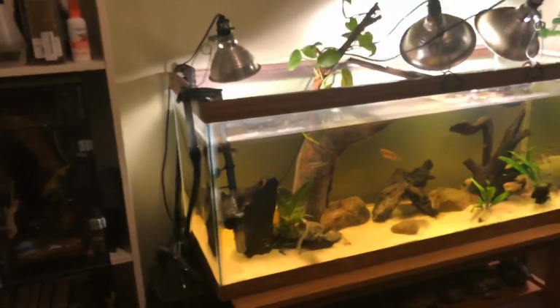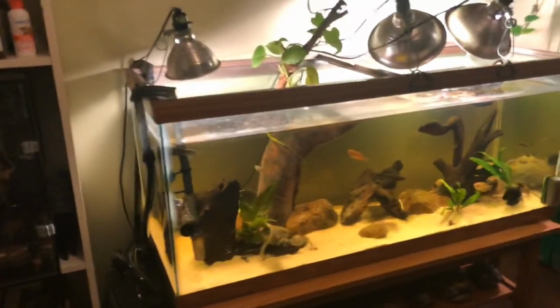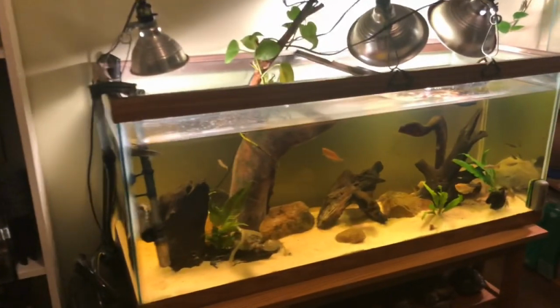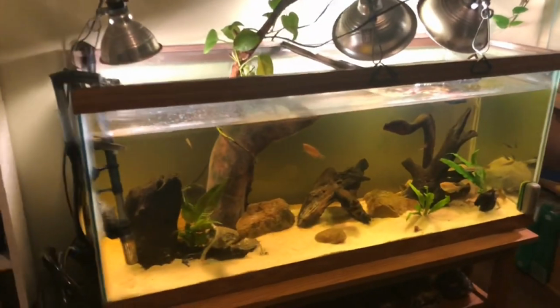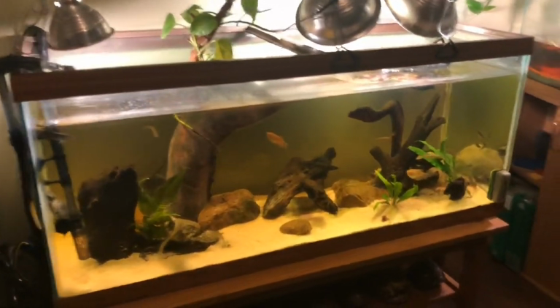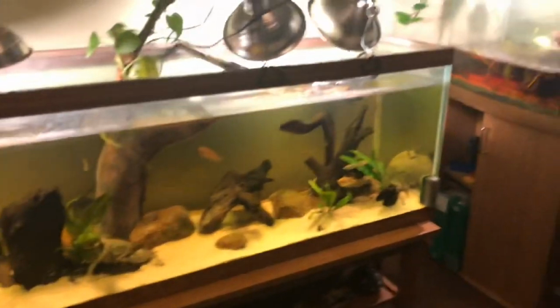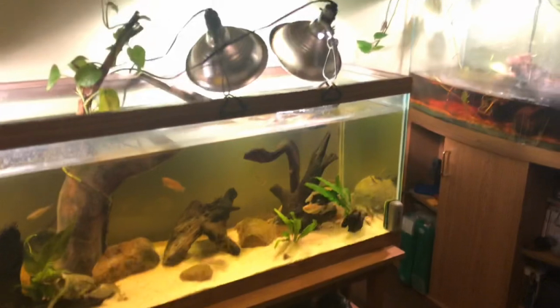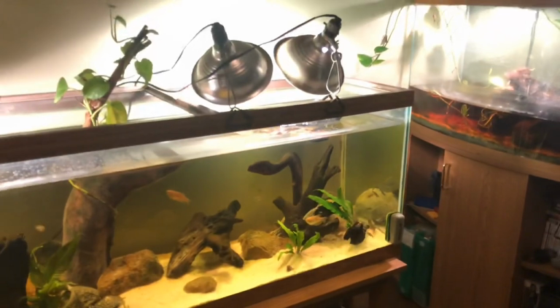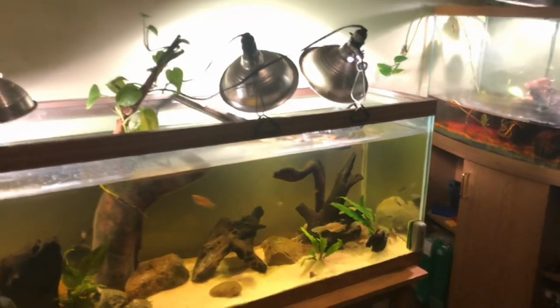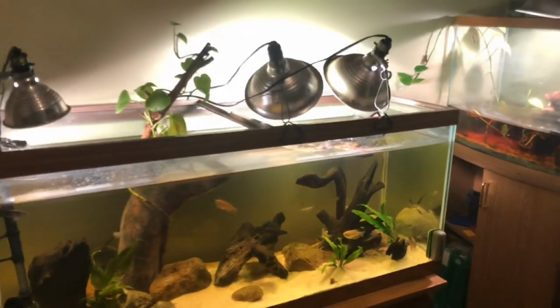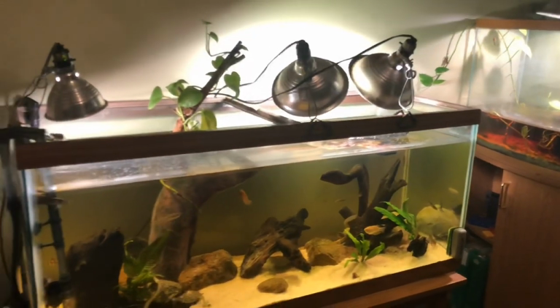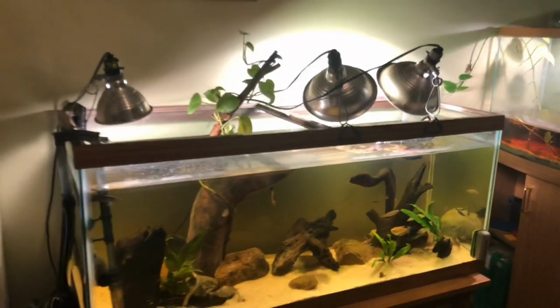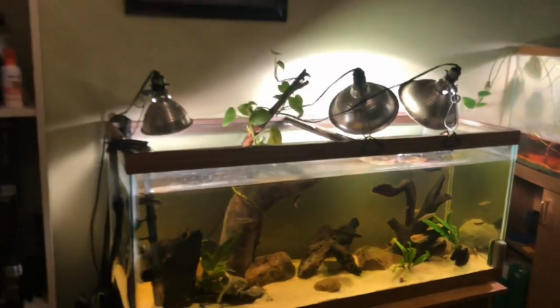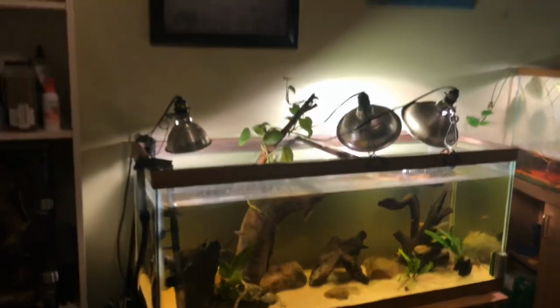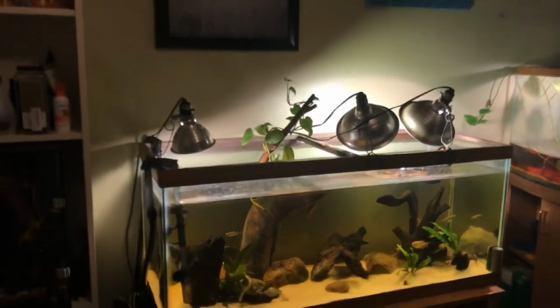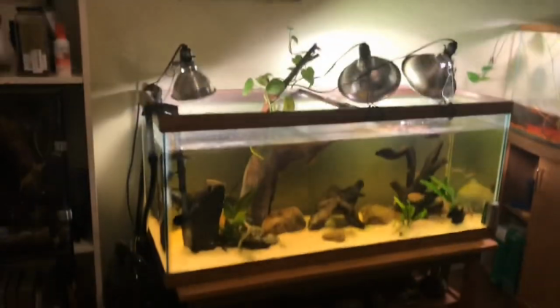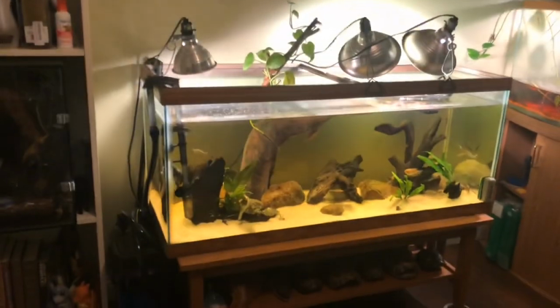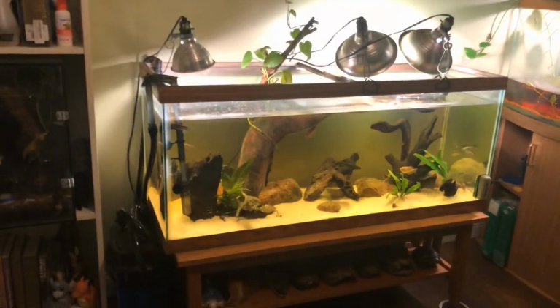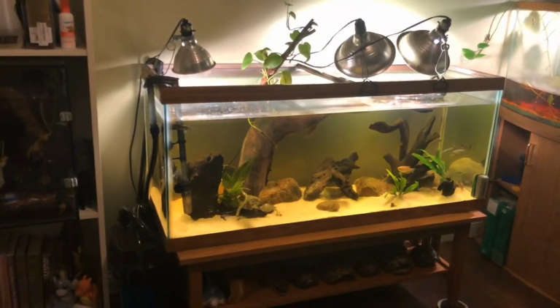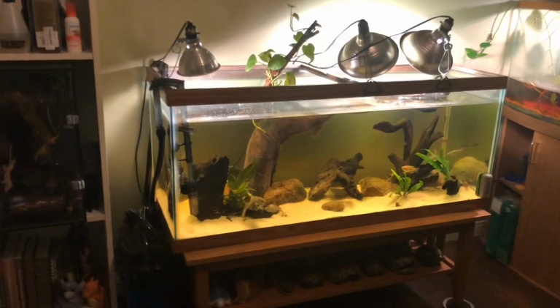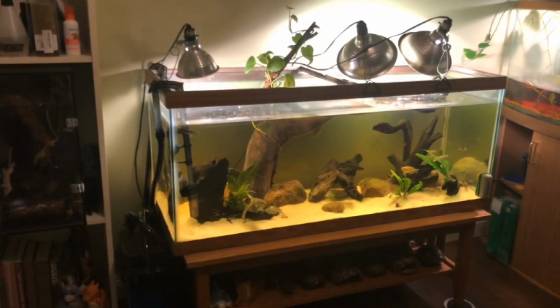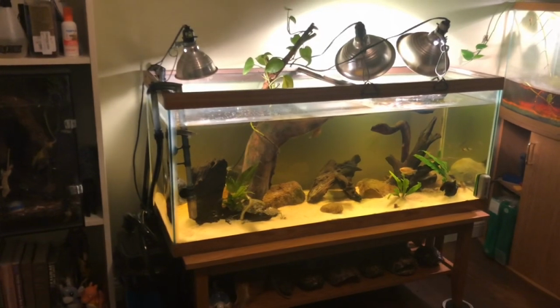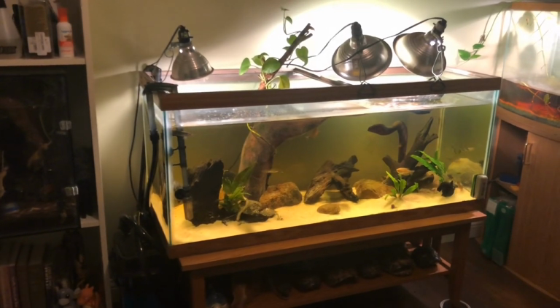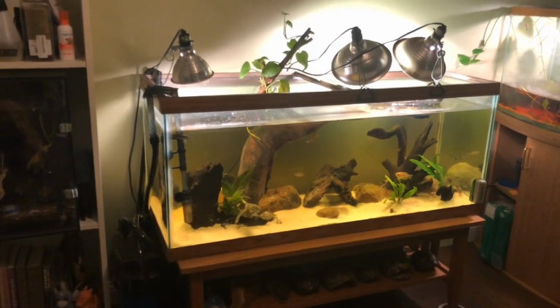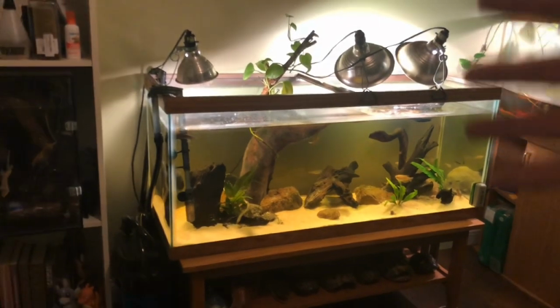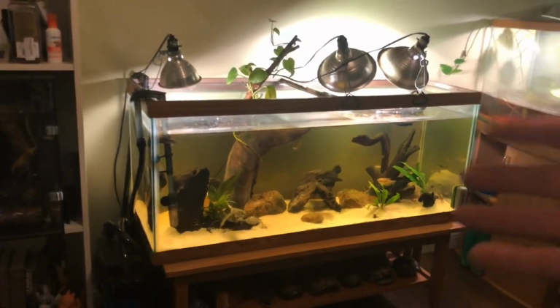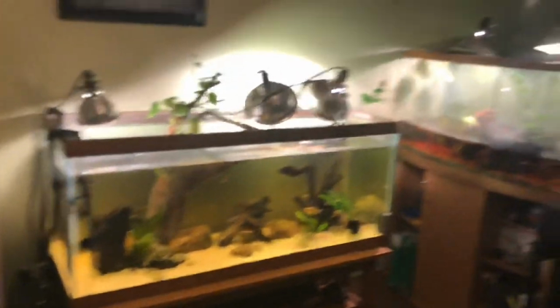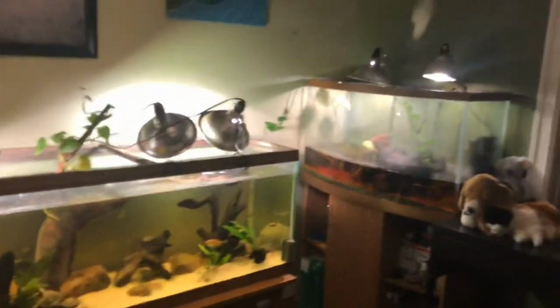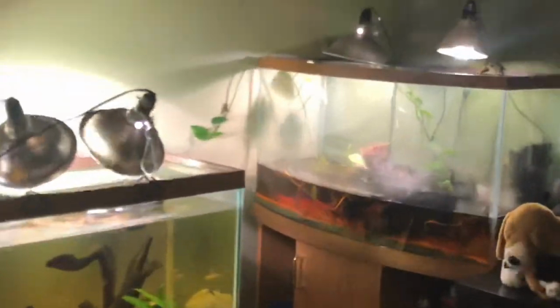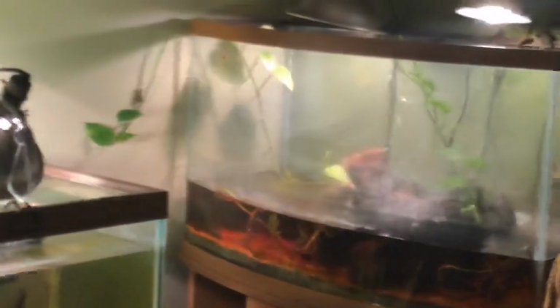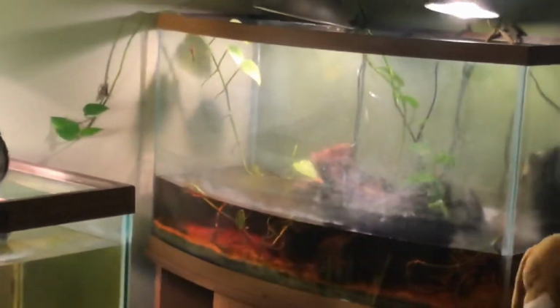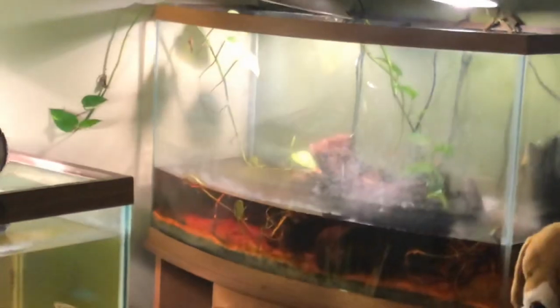Alright, and here it is — the 75-gallon community turtle tank slash fish aquarium in its full glory.